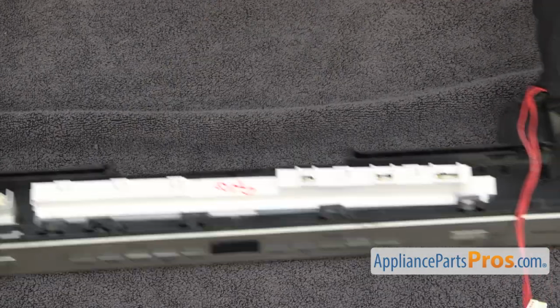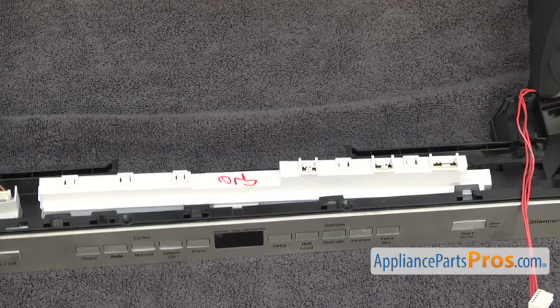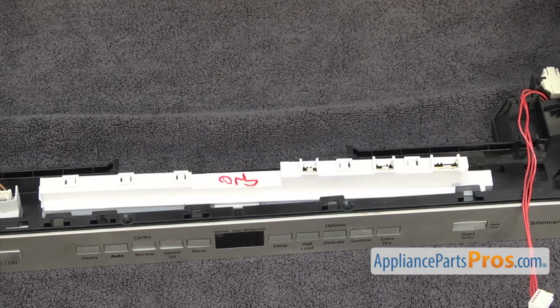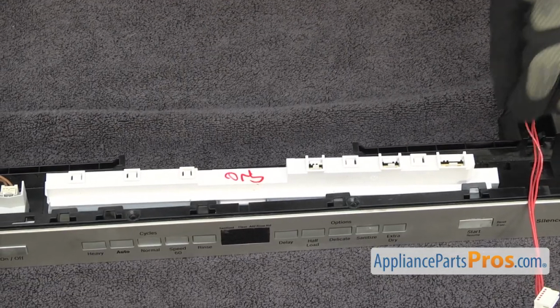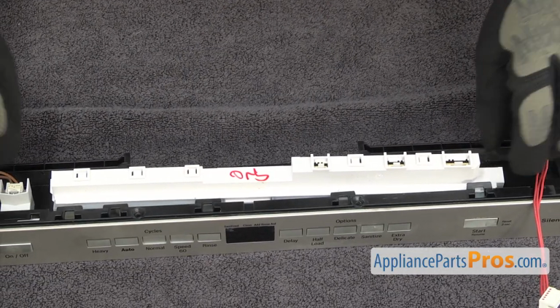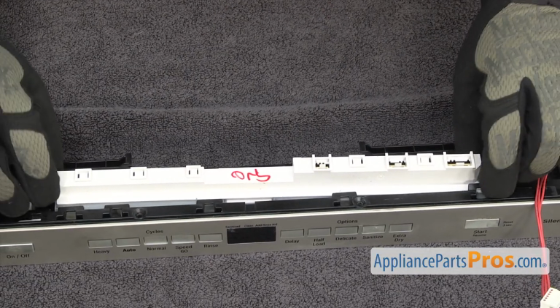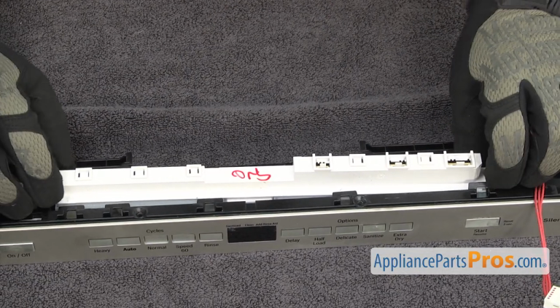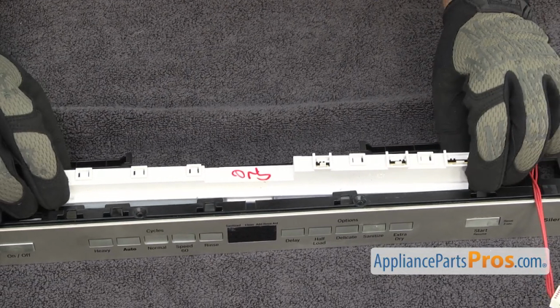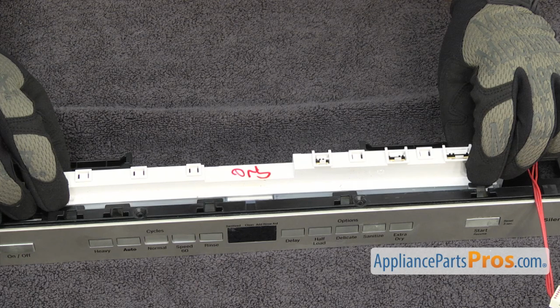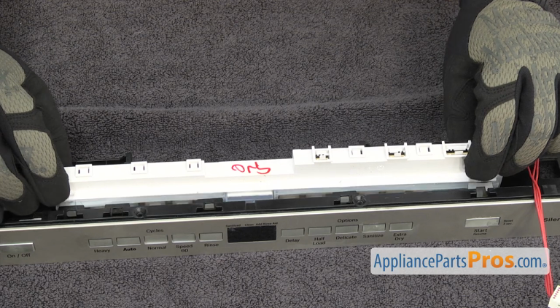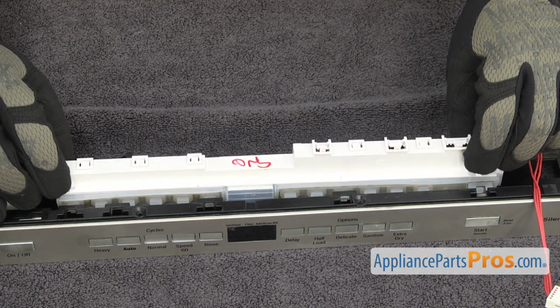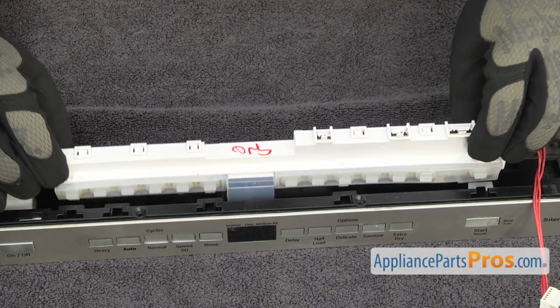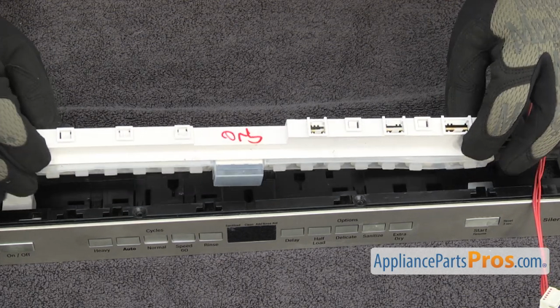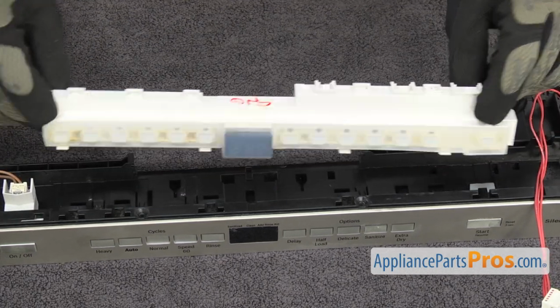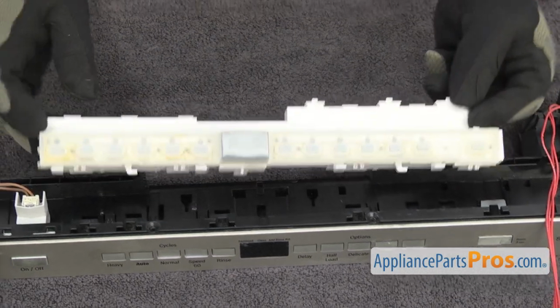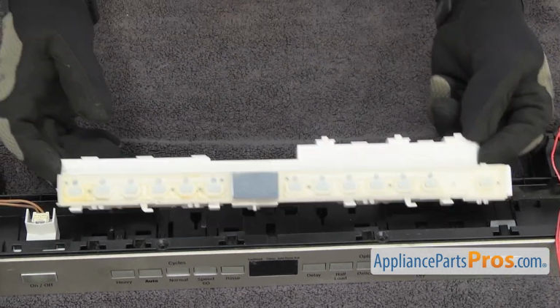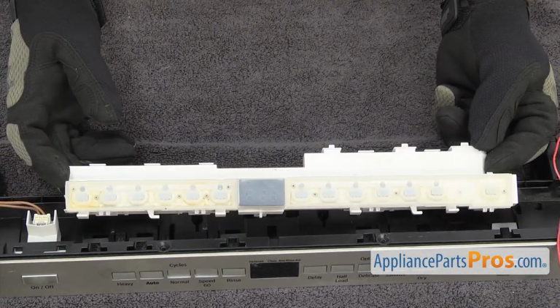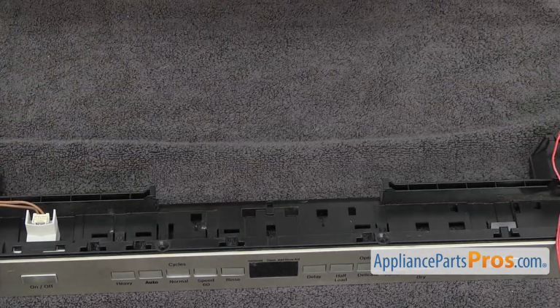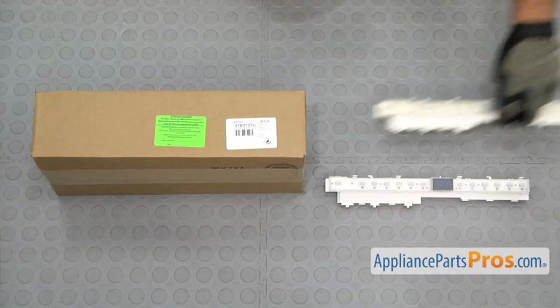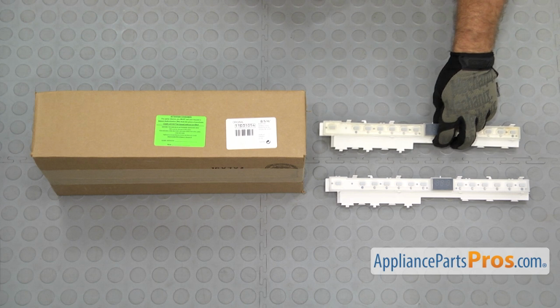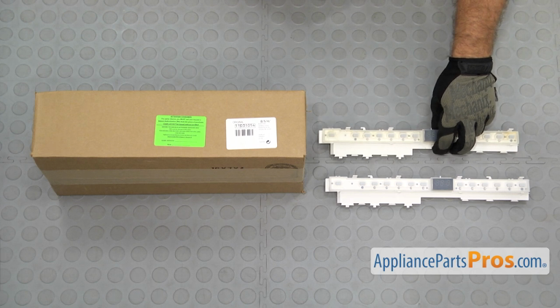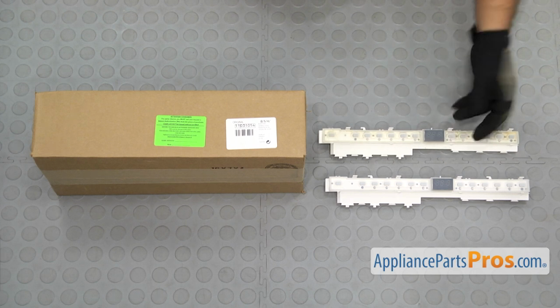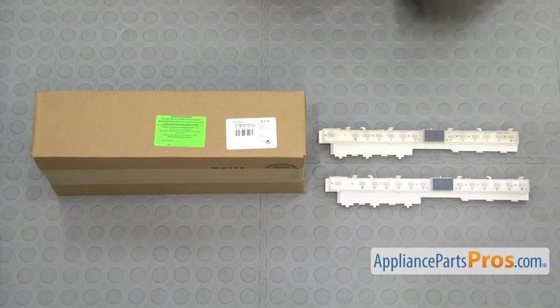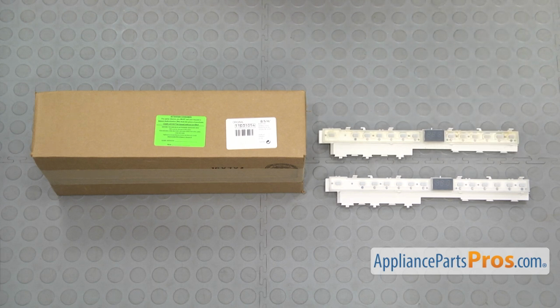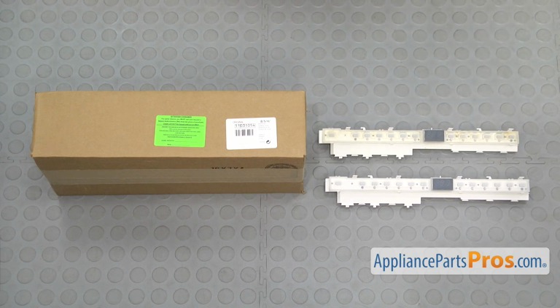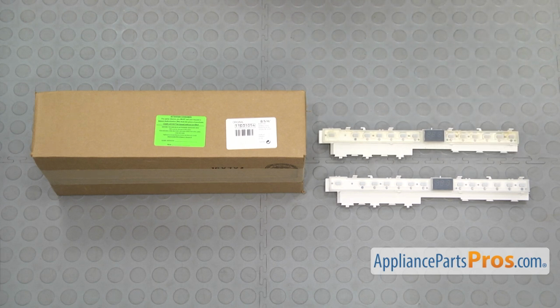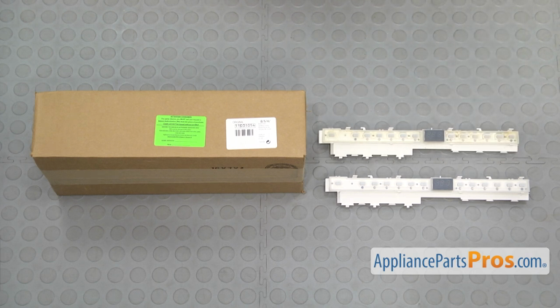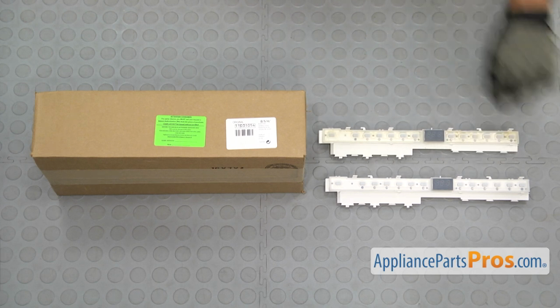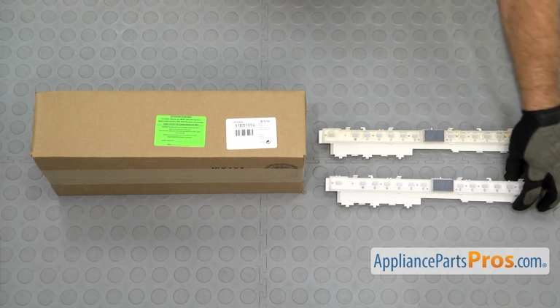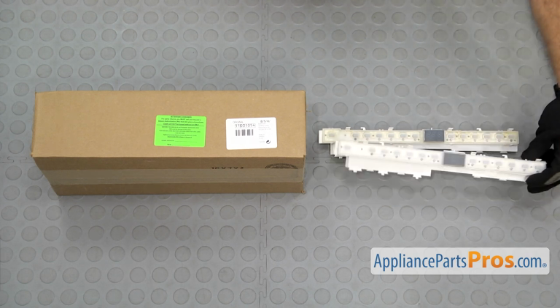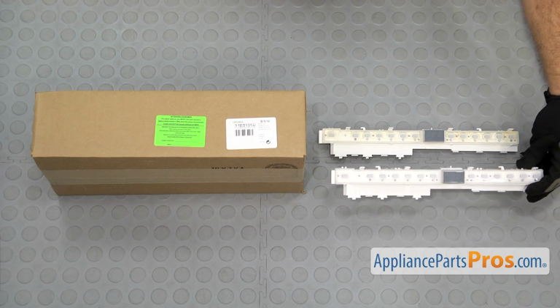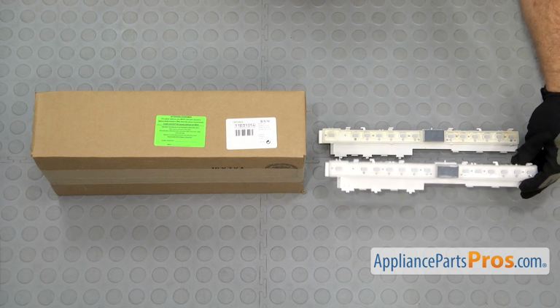Once you have them all released, we can pull the control module out and off of the control panel. Here's the old control module next to the new one. If you already have one of these, great. If not, you can get it at AppliancePartsPros.com.